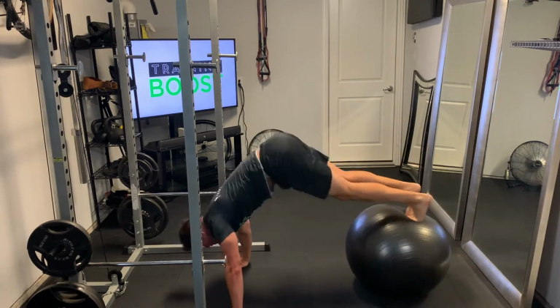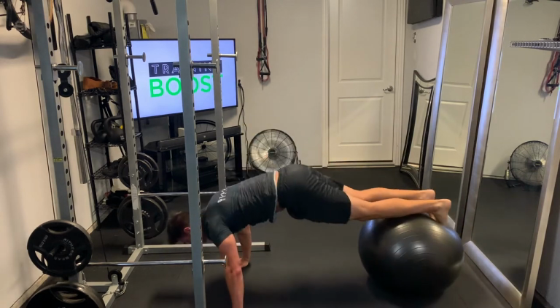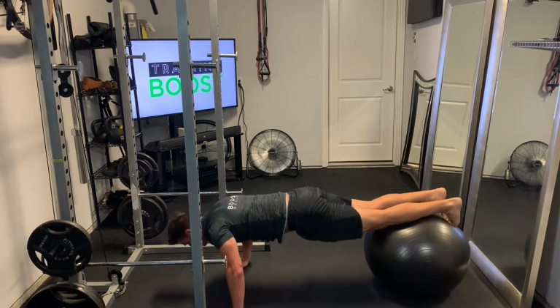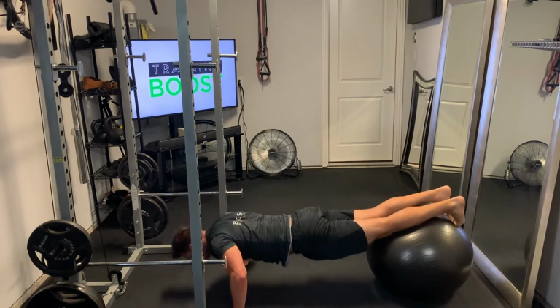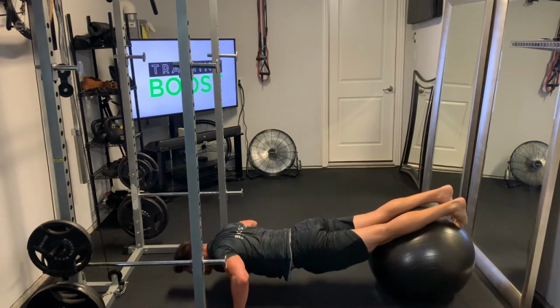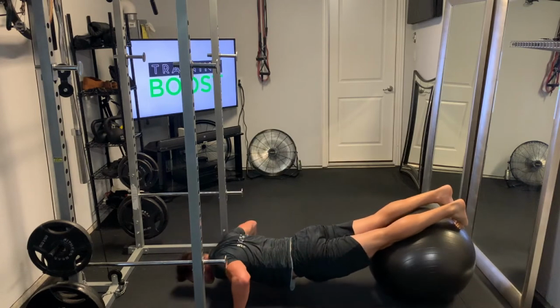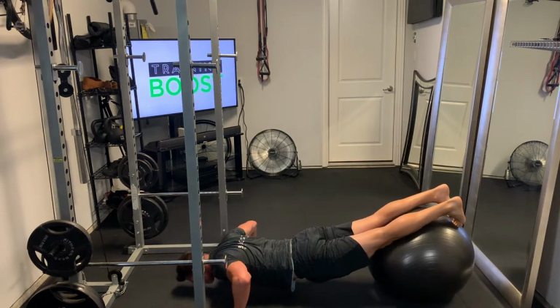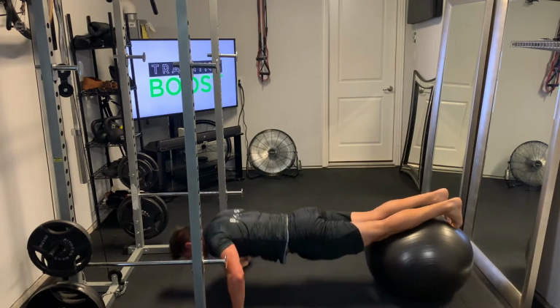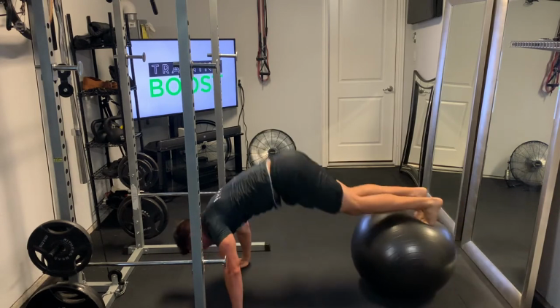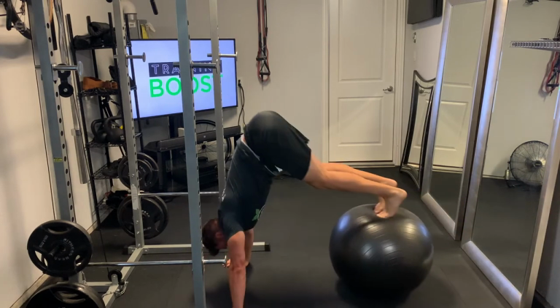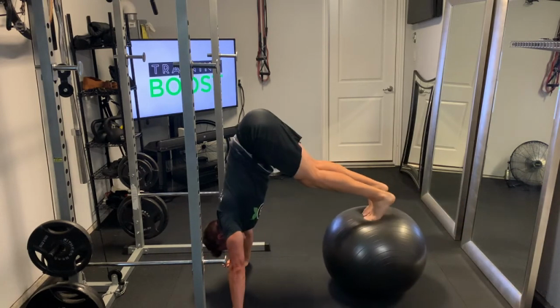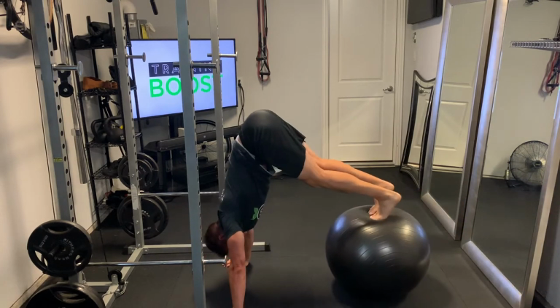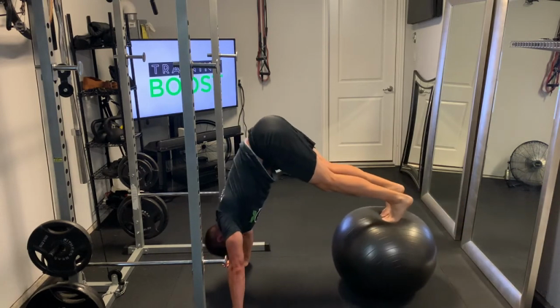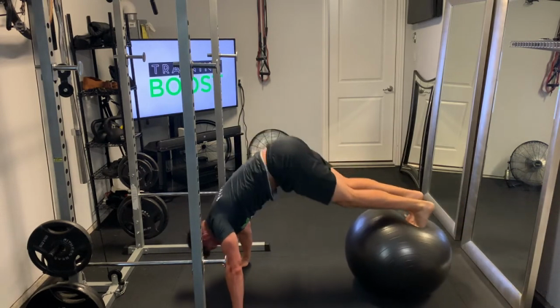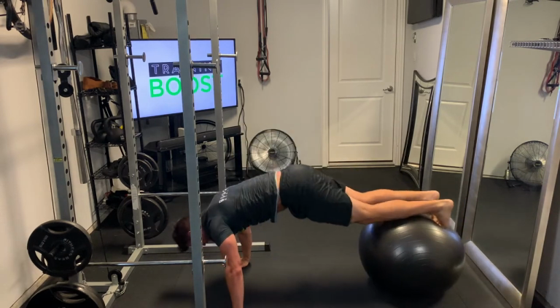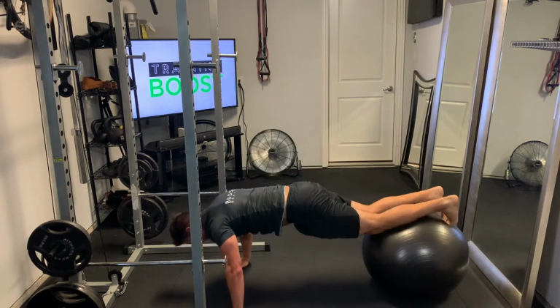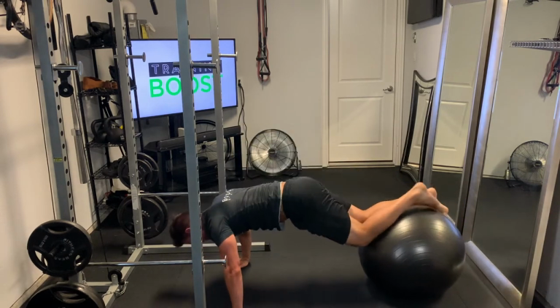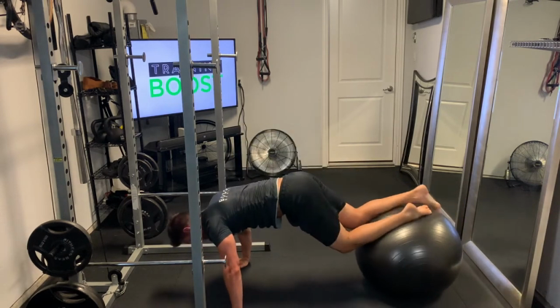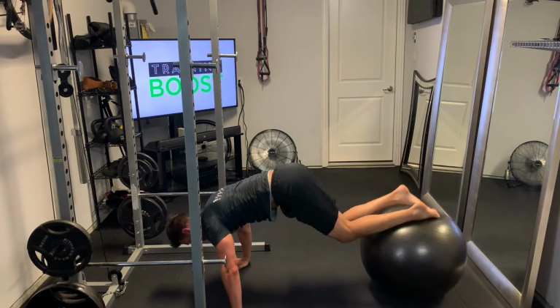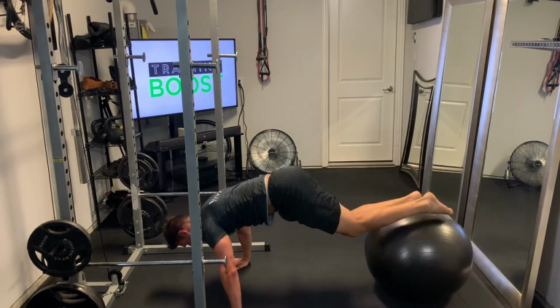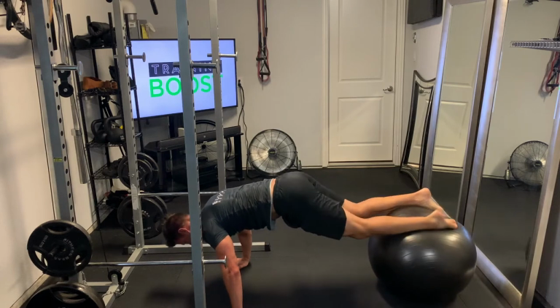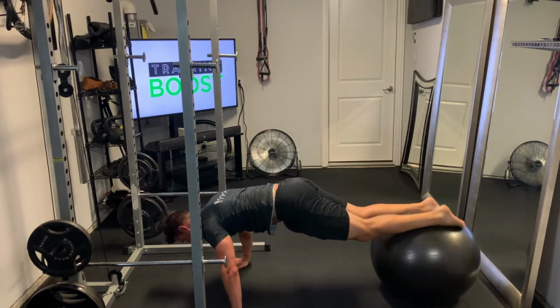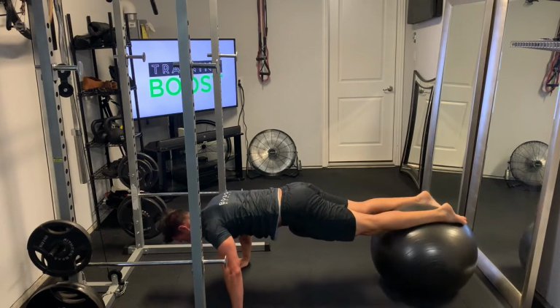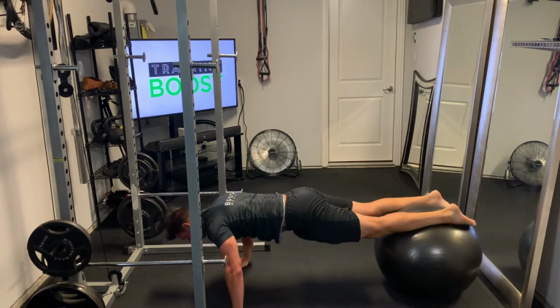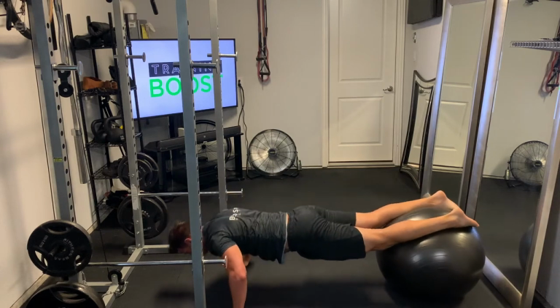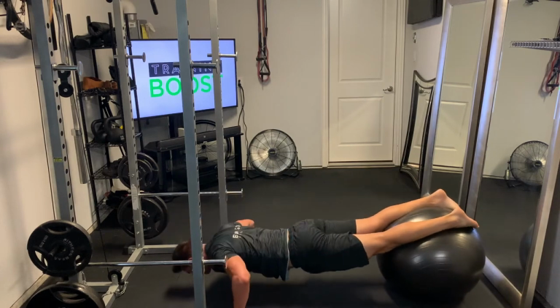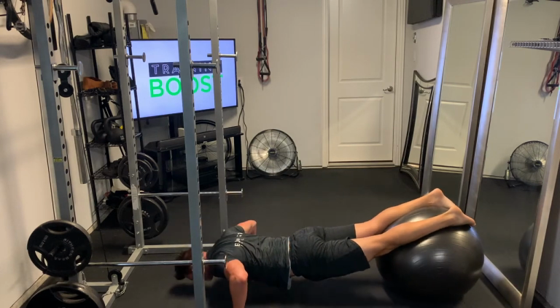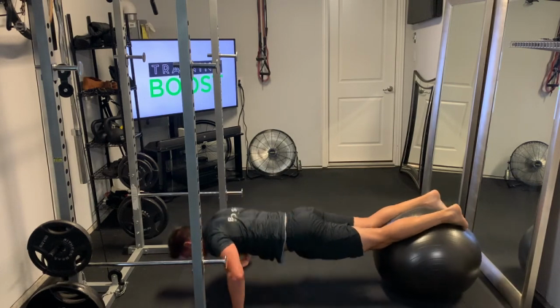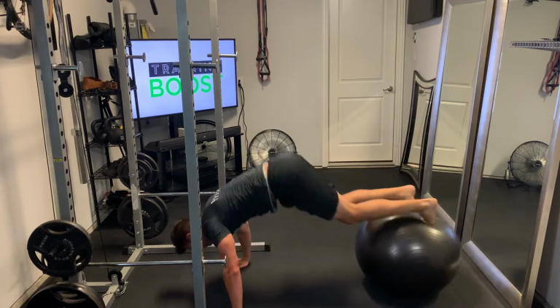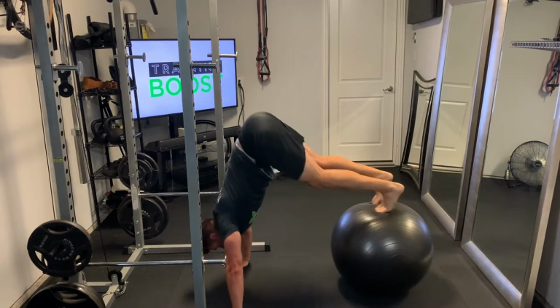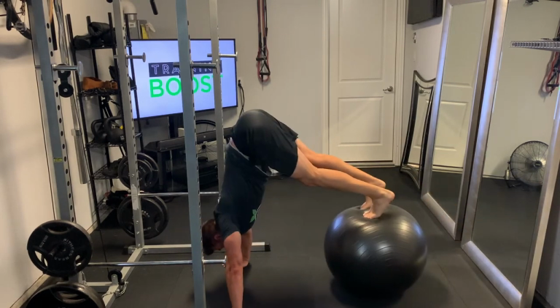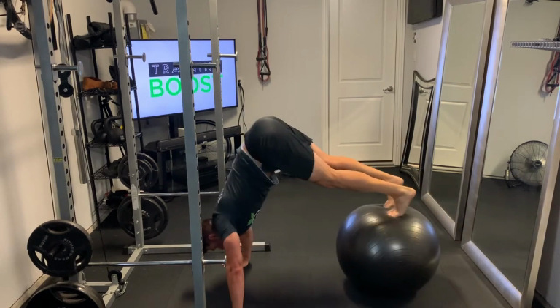You're going to perform a regular push-up — 90 degree elbows, and then push the hands through the floor. As you push up, we're going to roll that ball up and stand up on top of it with our feet.